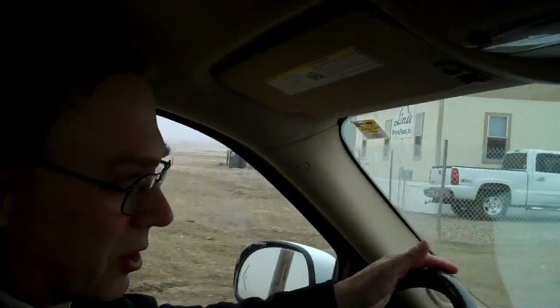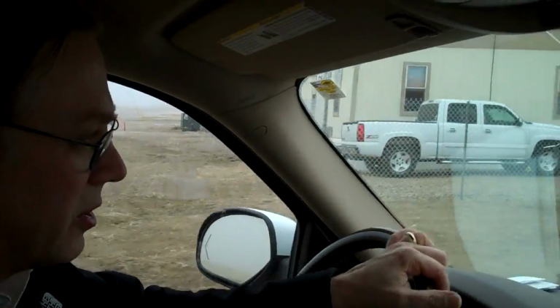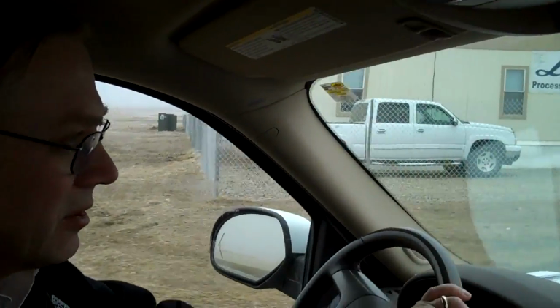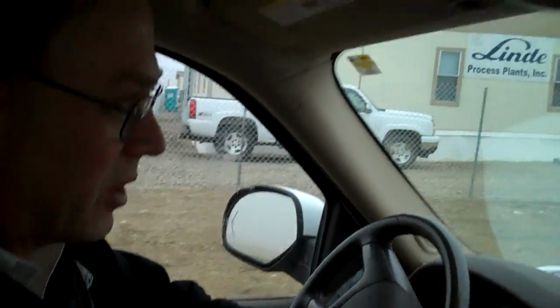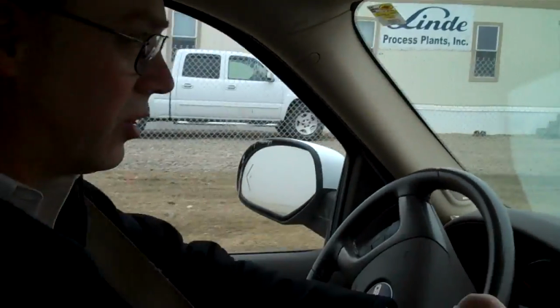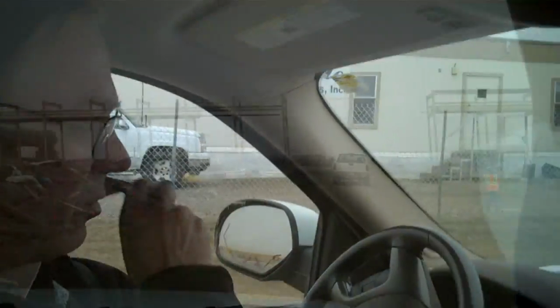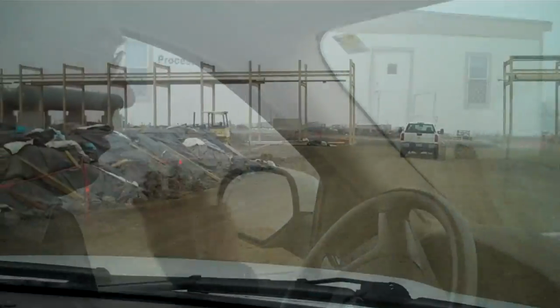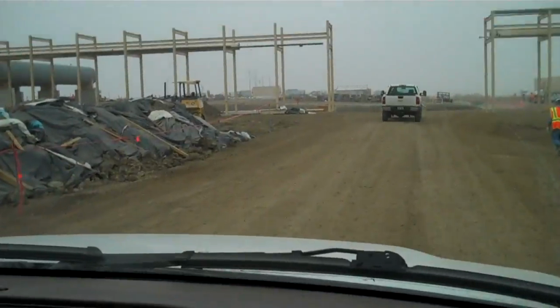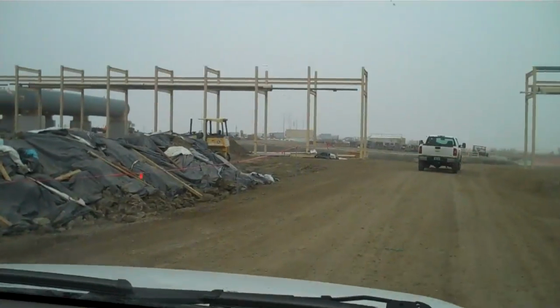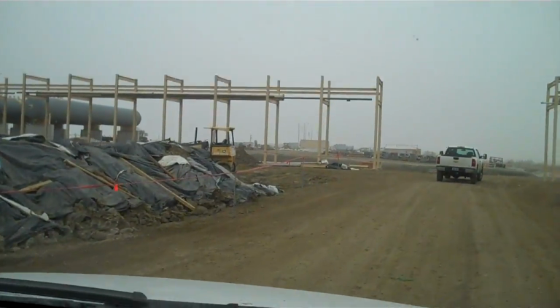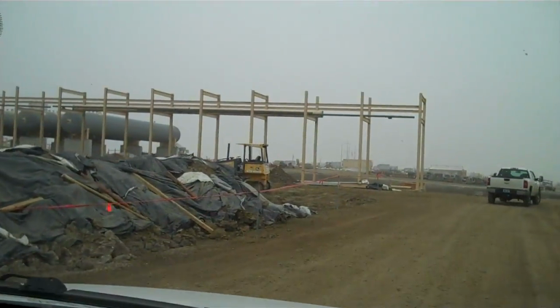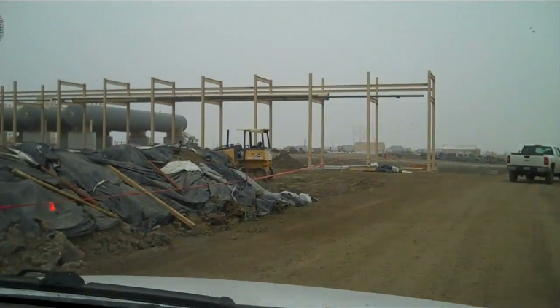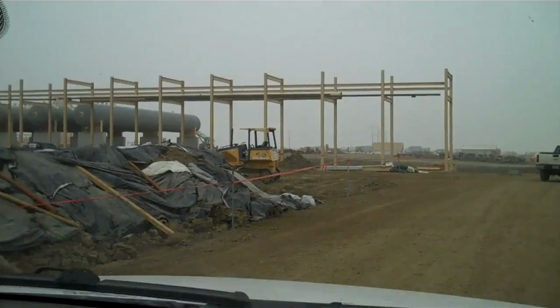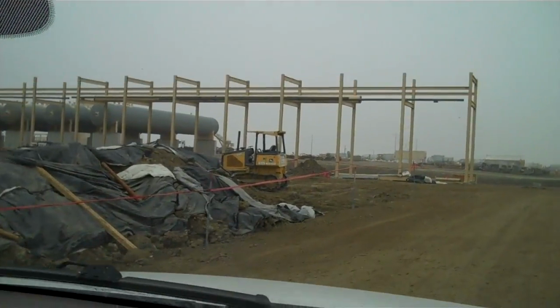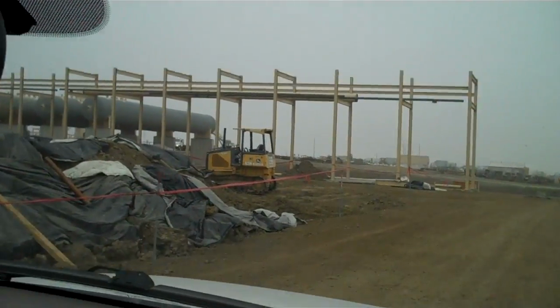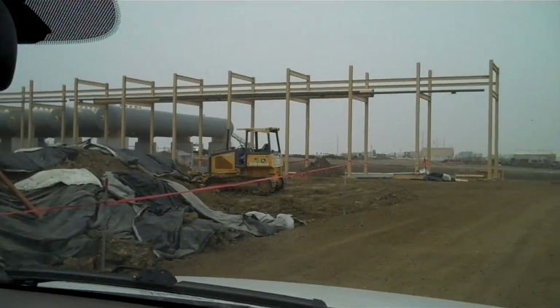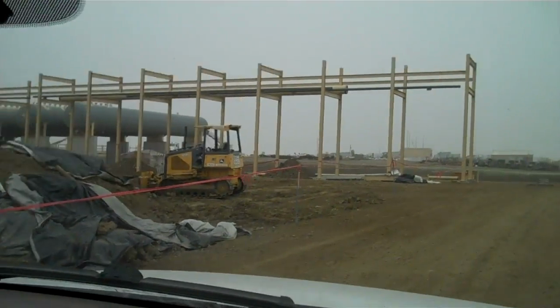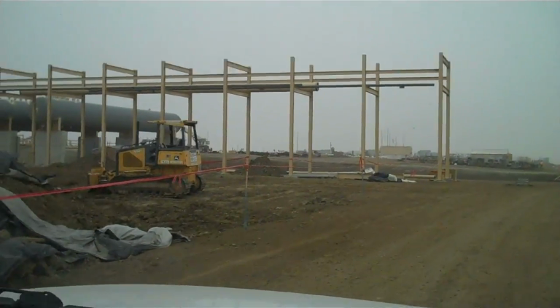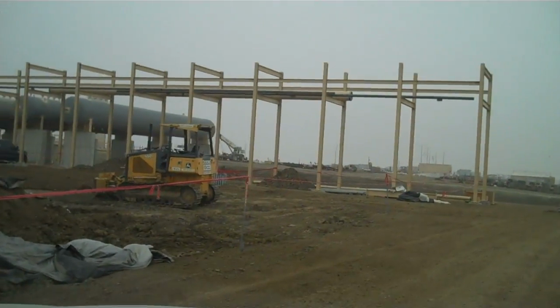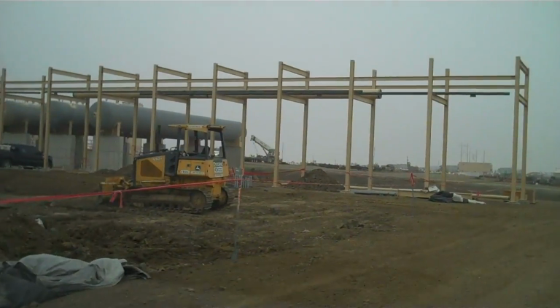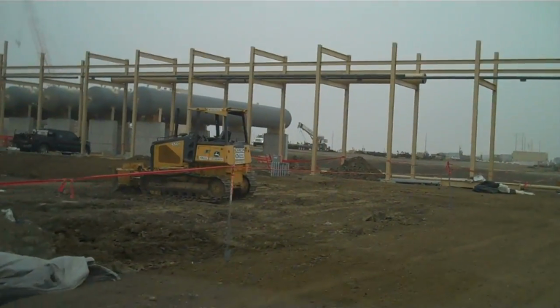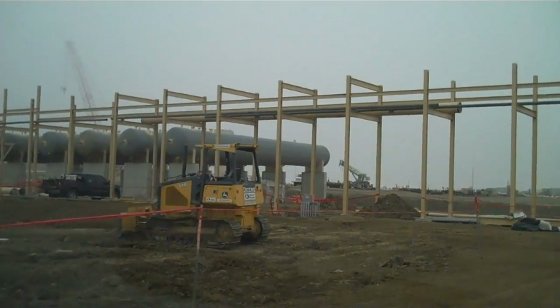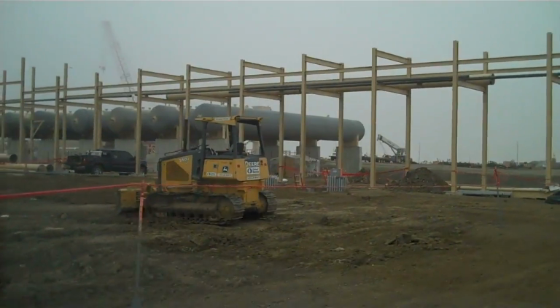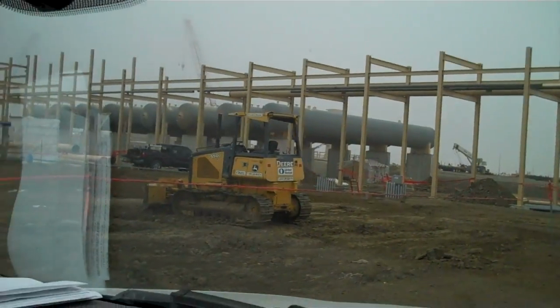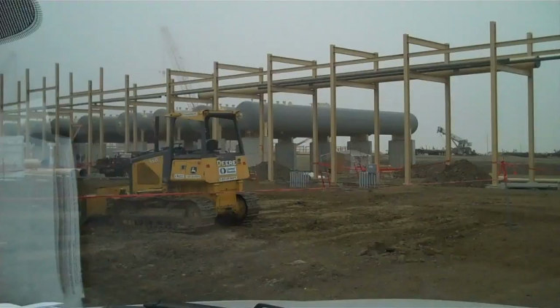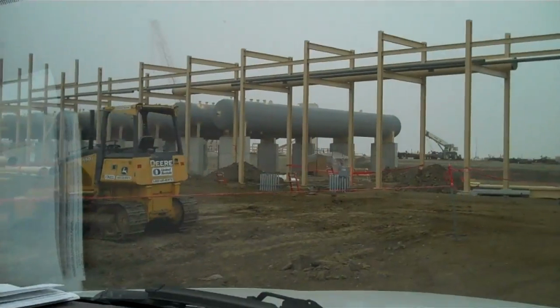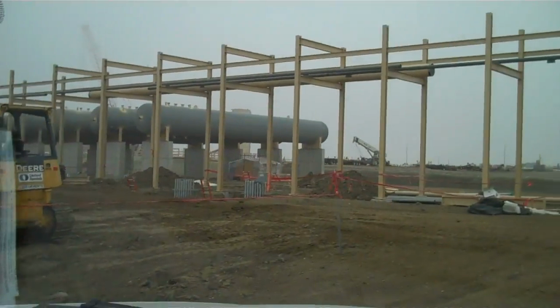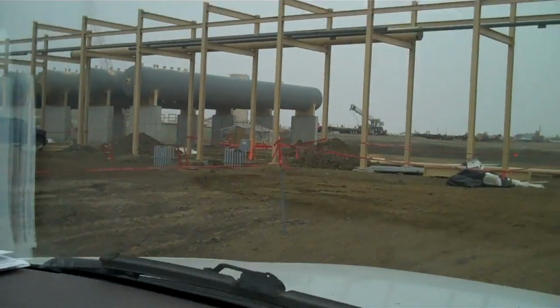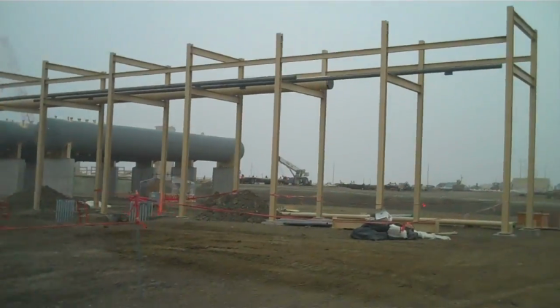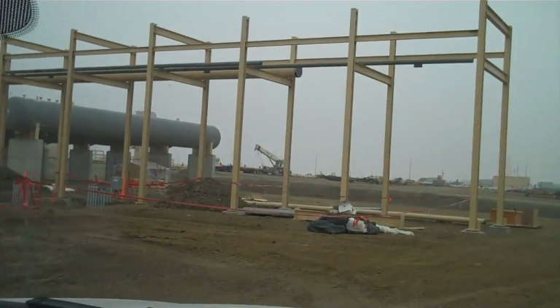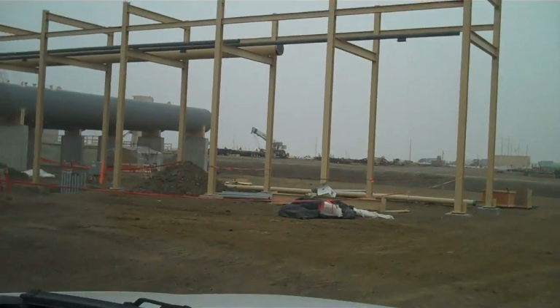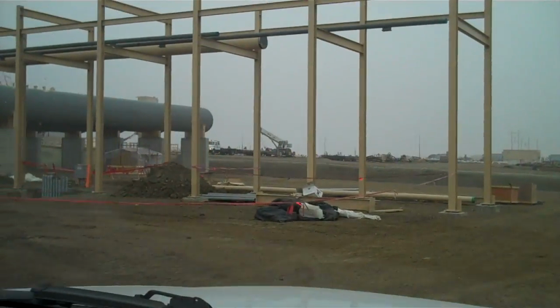I'm just going to go in and sign us in and we can do a drive-through. How many wells will this handle the gas from? This will handle all the way up in that Wild Rose Alamo area in that booster I talked to you about. So this will handle quite a few wells.